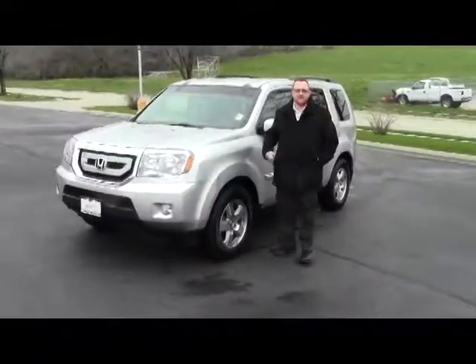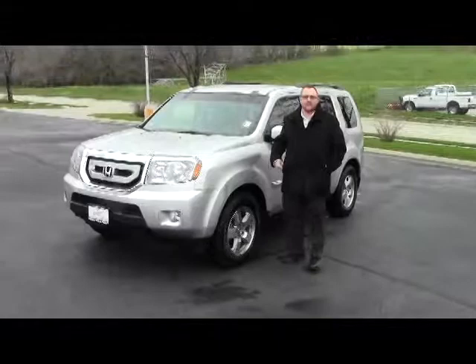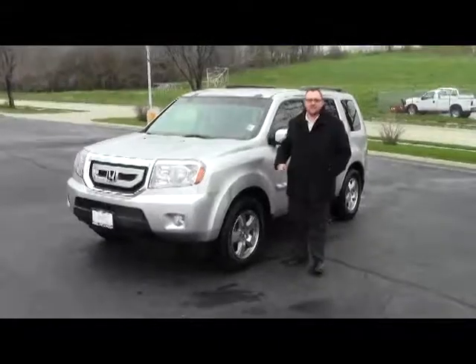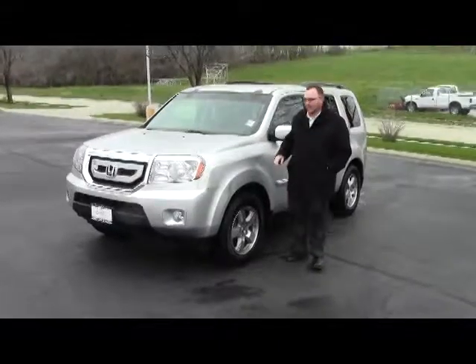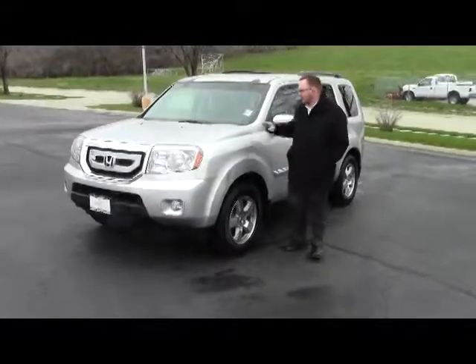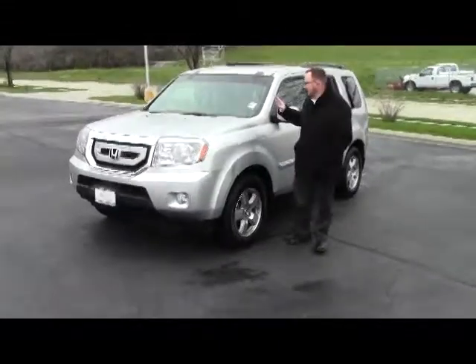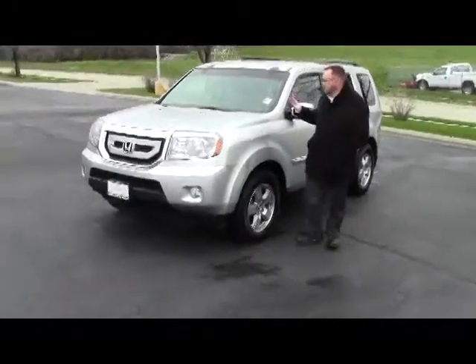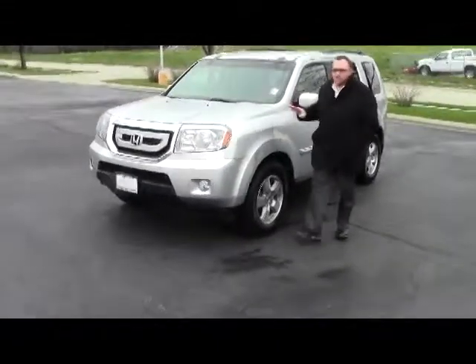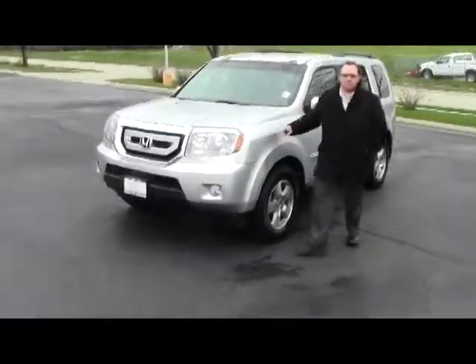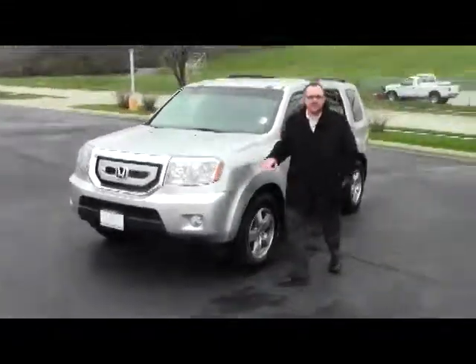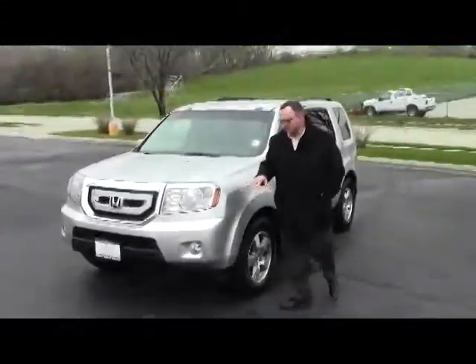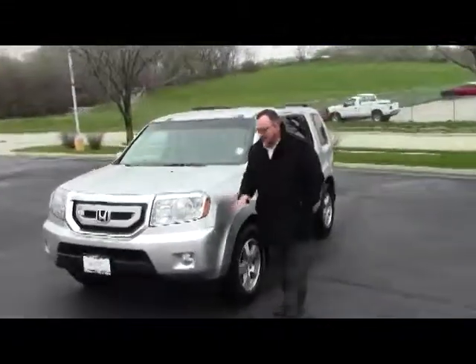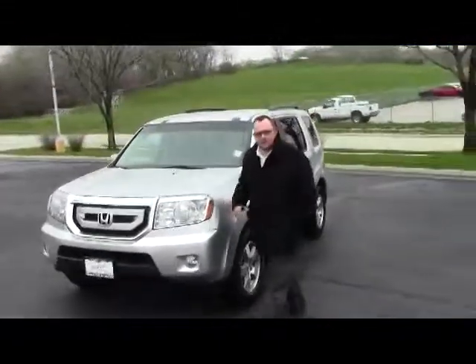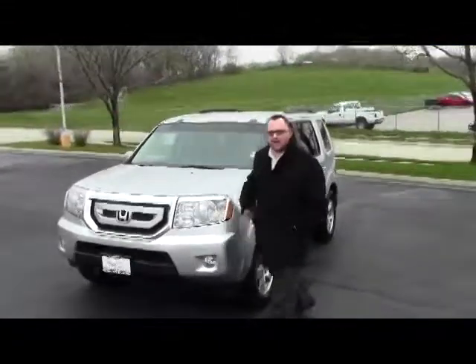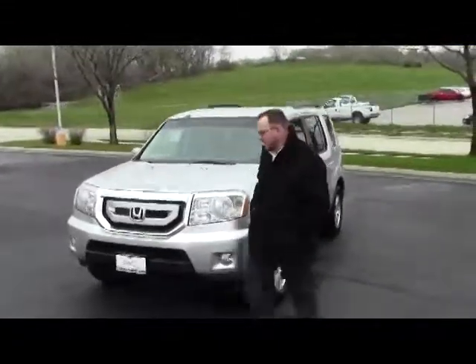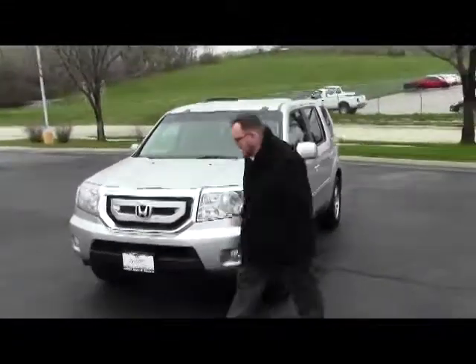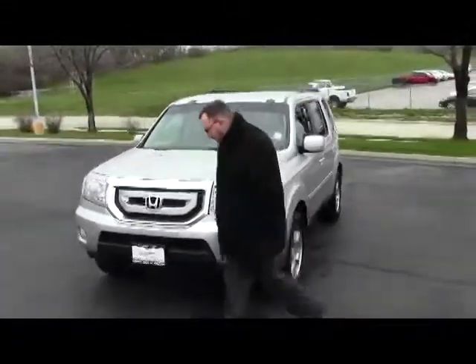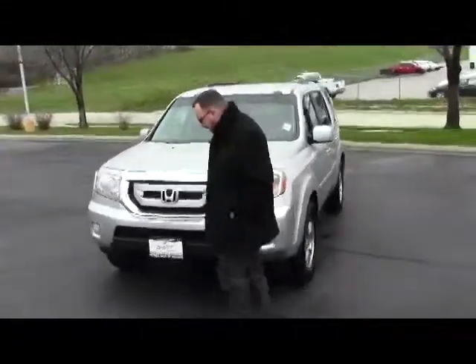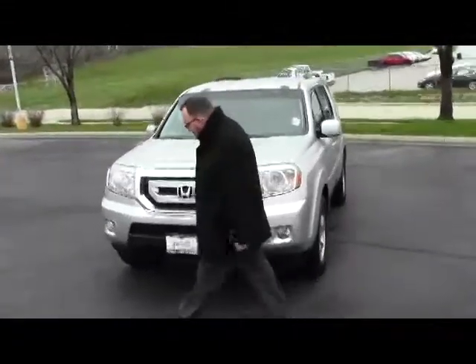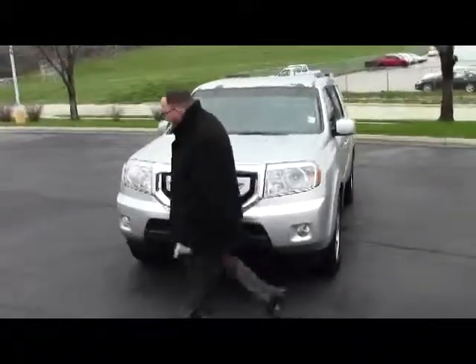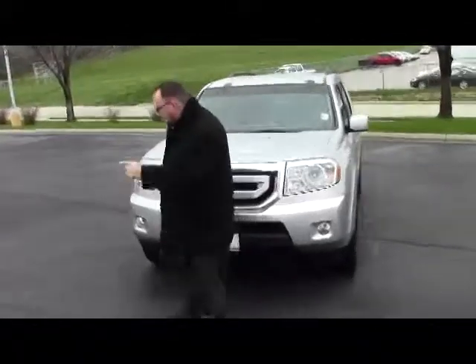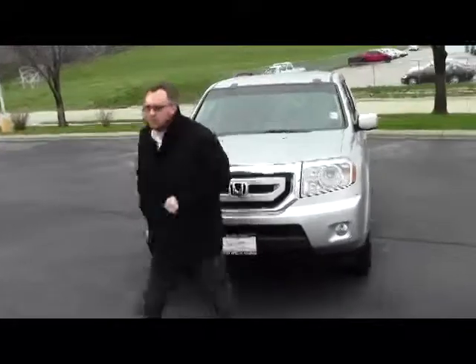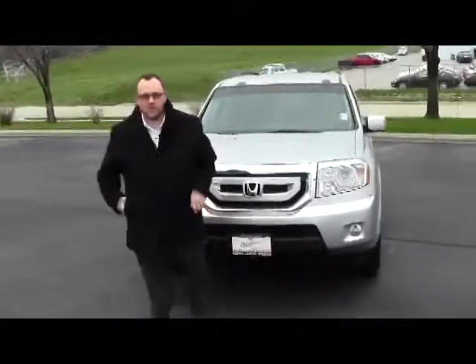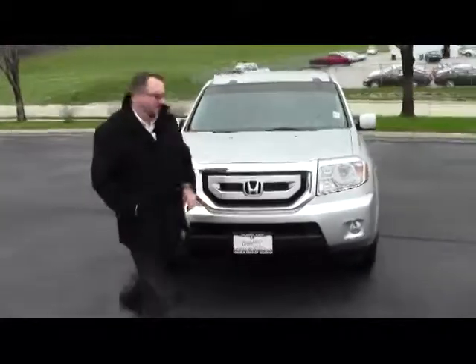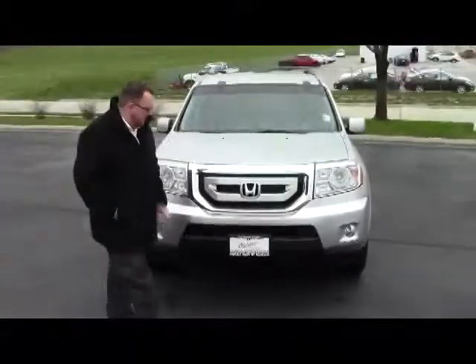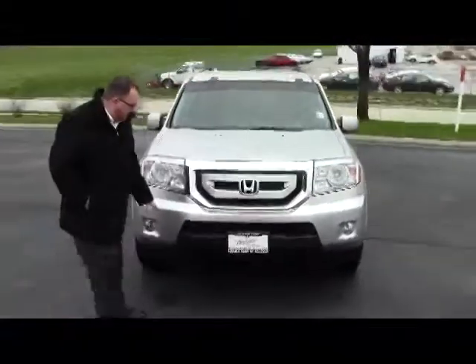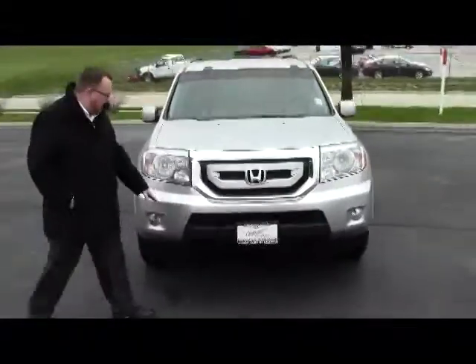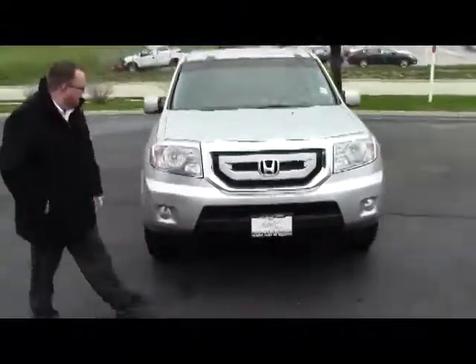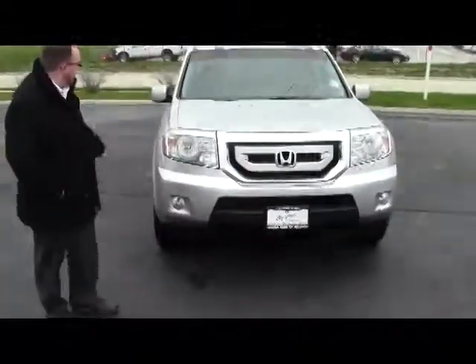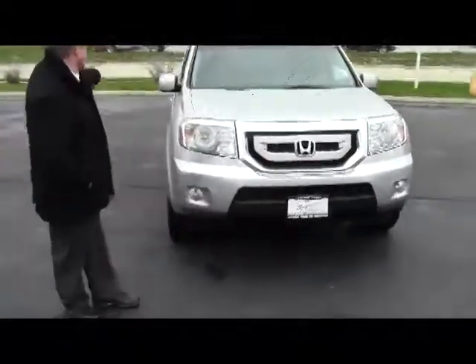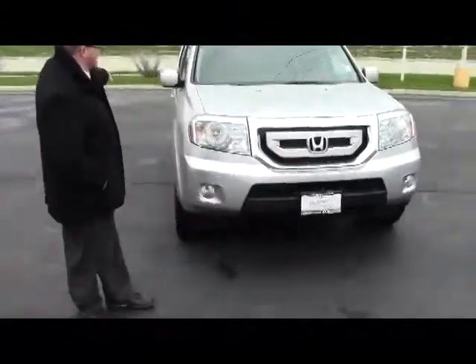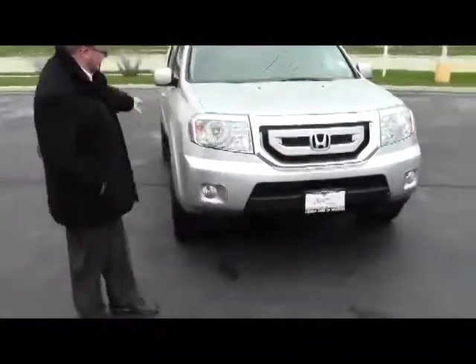Brian Kelly here for the Honda Giant, showing you this 2011 Honda Pilot EX model. It's a one-owner new car trade. It has the five mile an hour bumpers in the front and back.